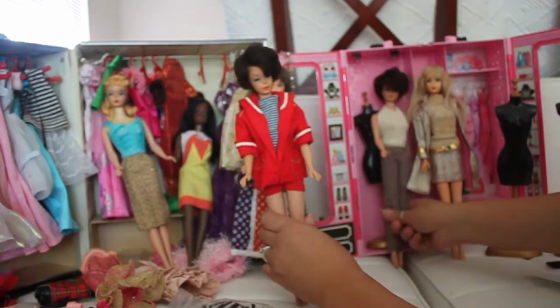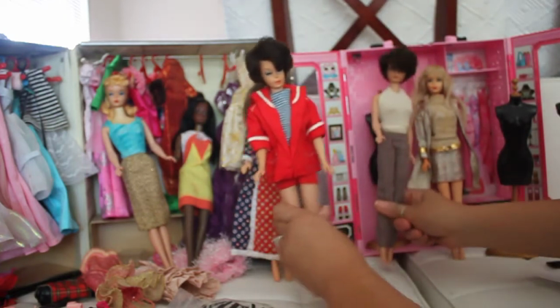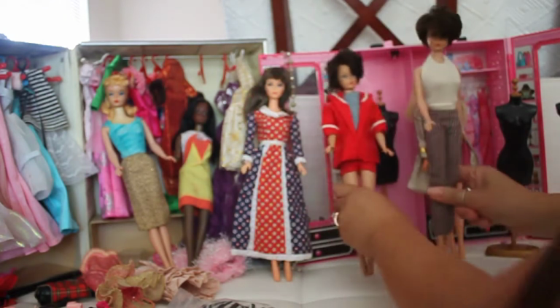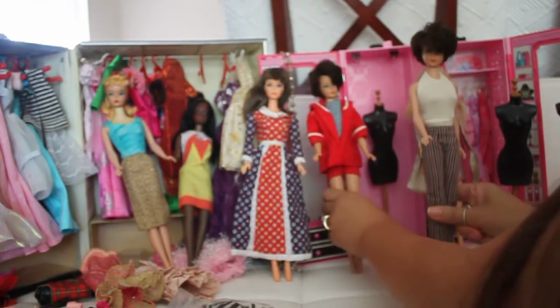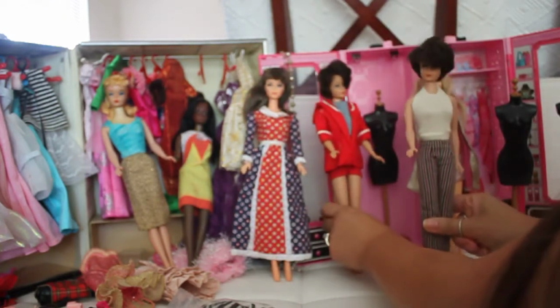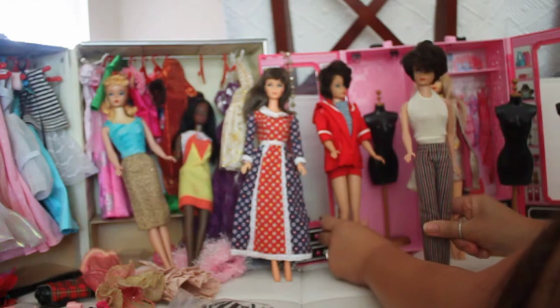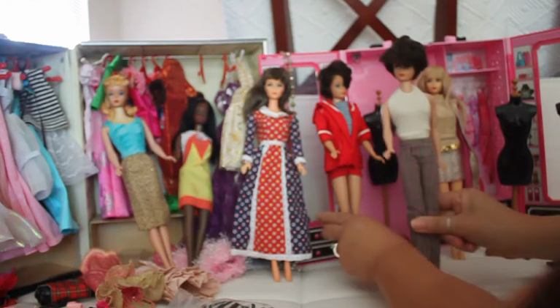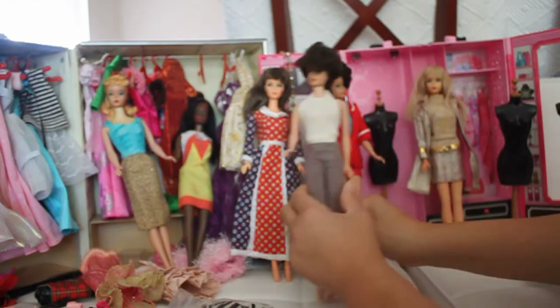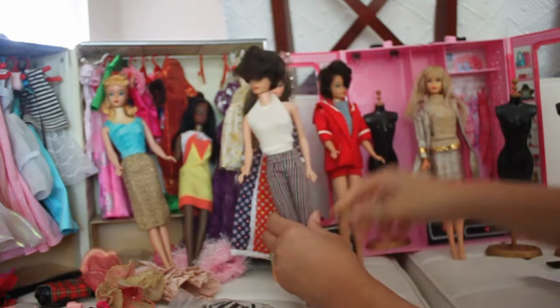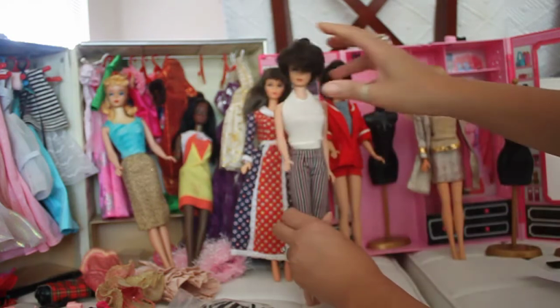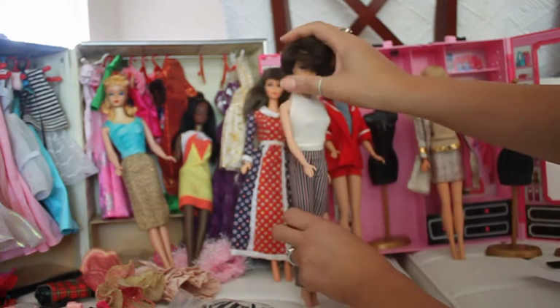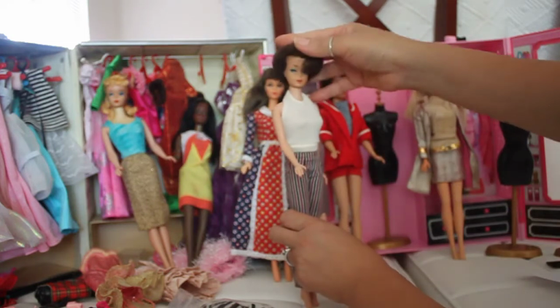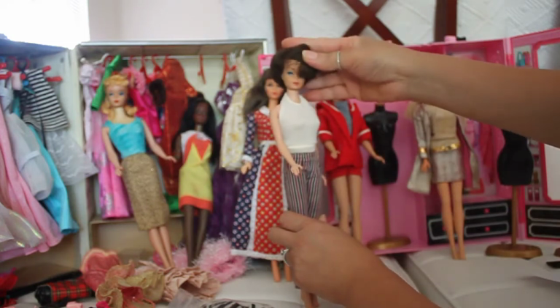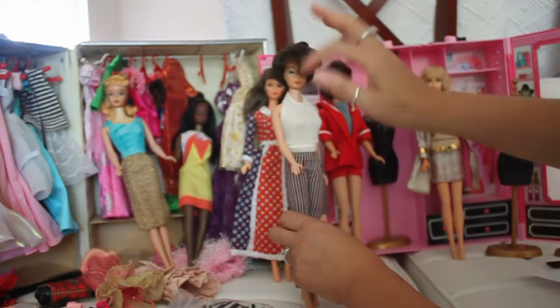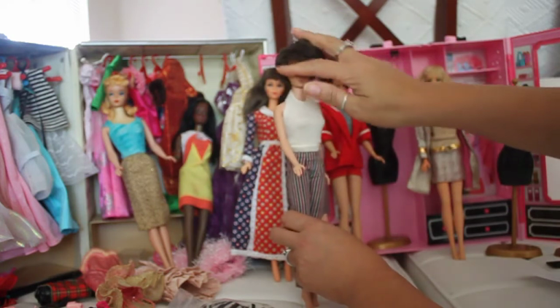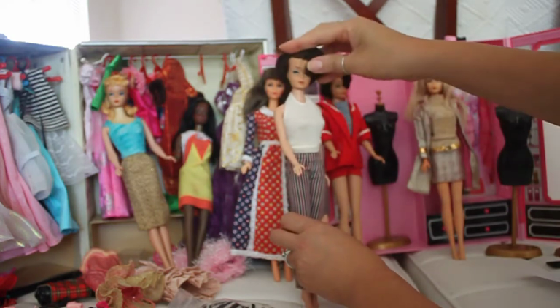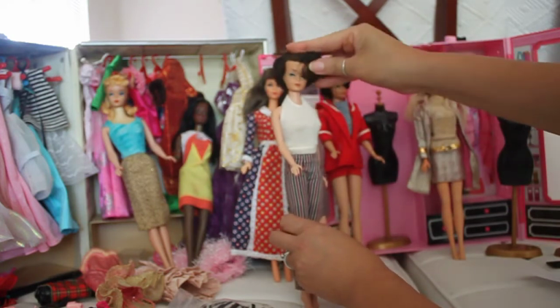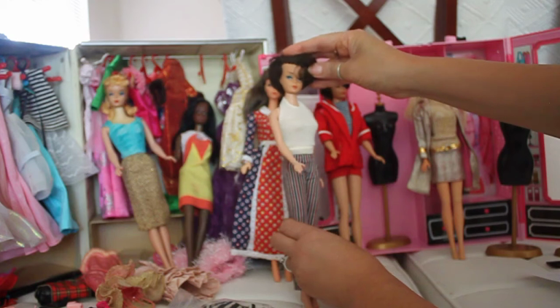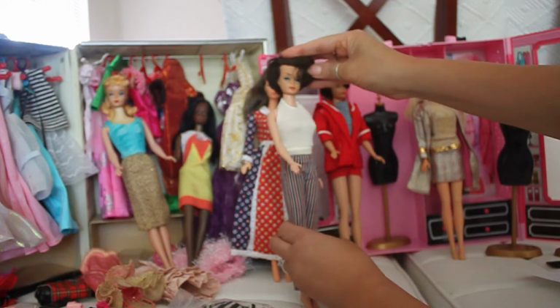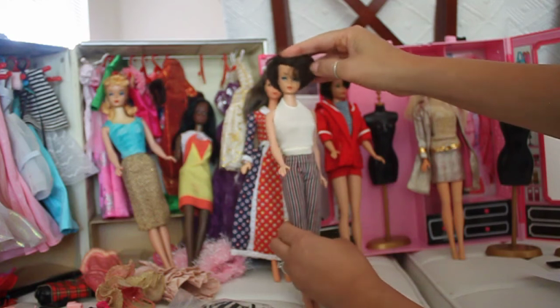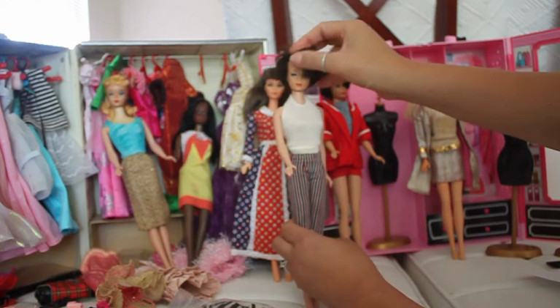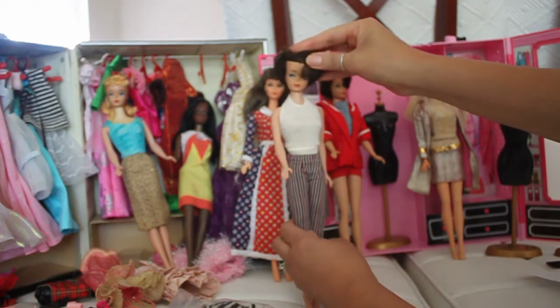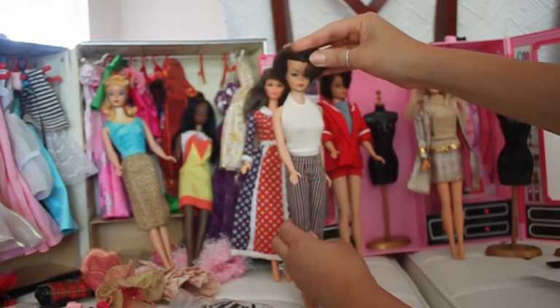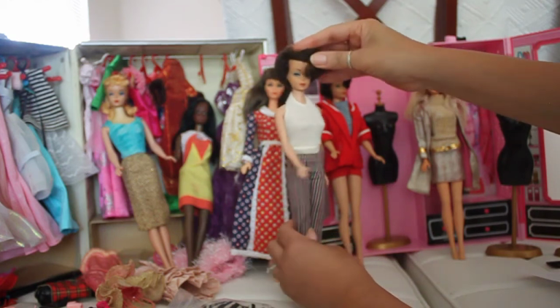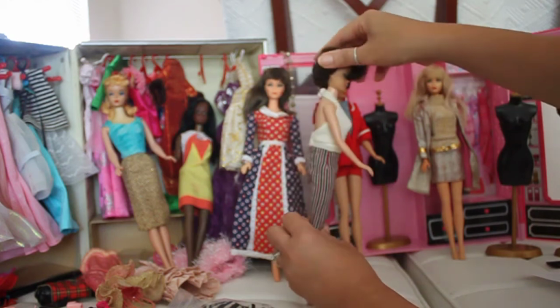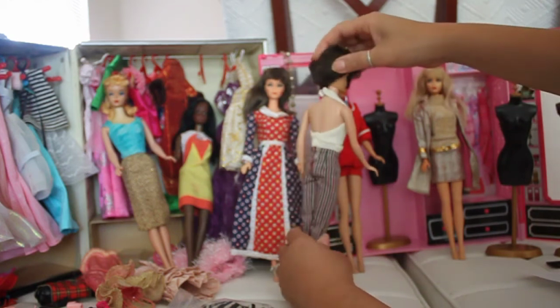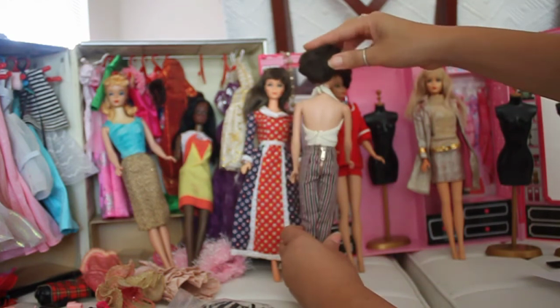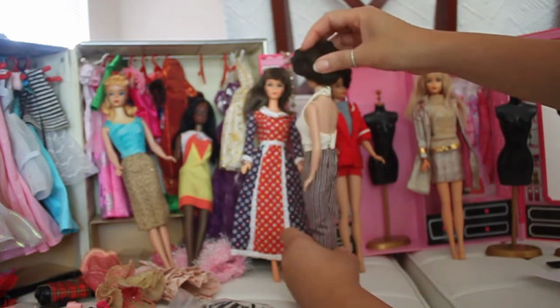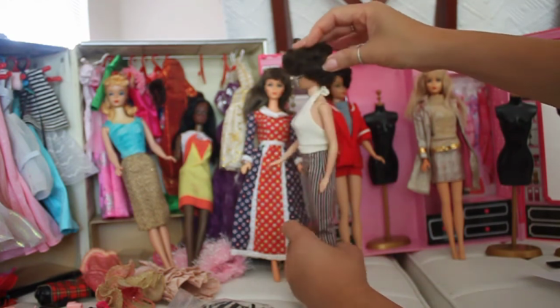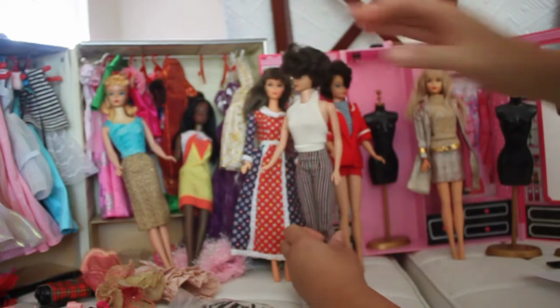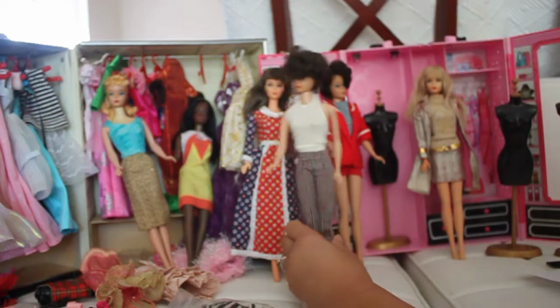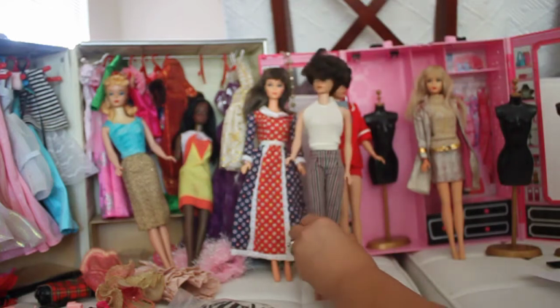I've got another bubble cut doll wearing an open road outfit. She's got the side part, and if we look at the eyelids, you can see the turquoise eyelids. She's wearing a beautiful open road outfit.